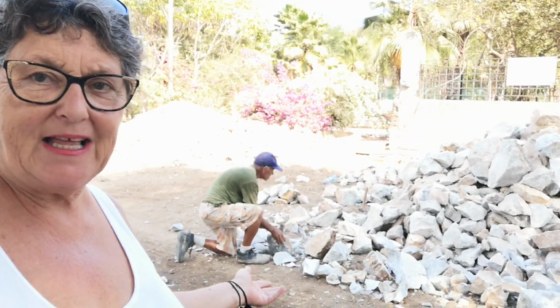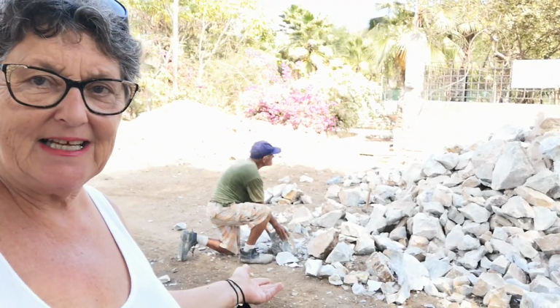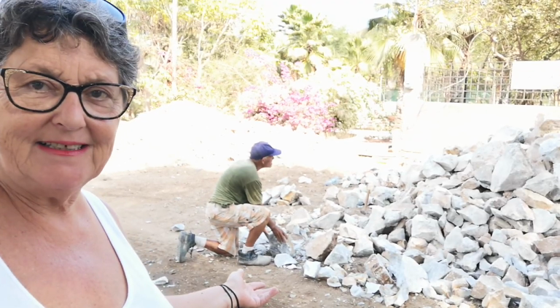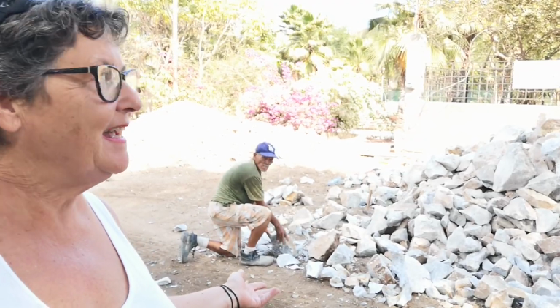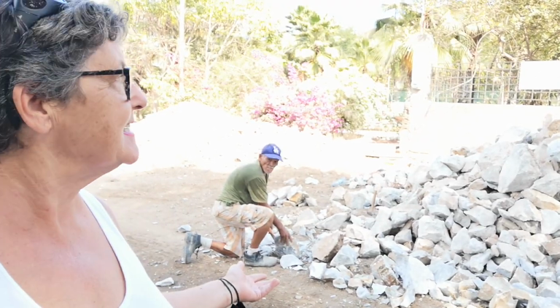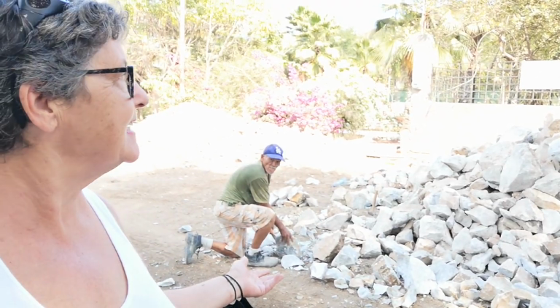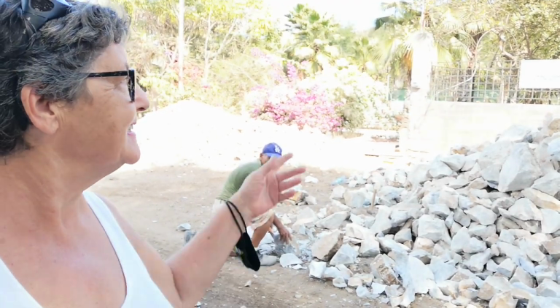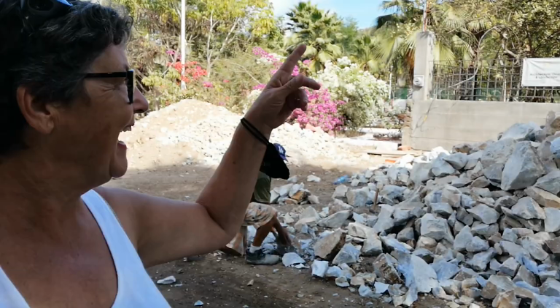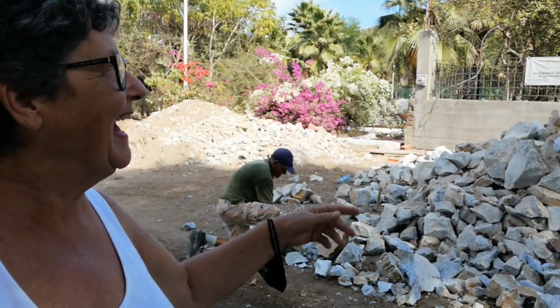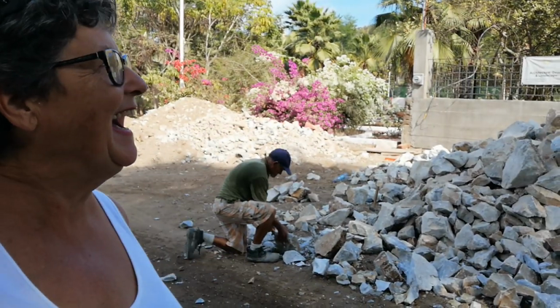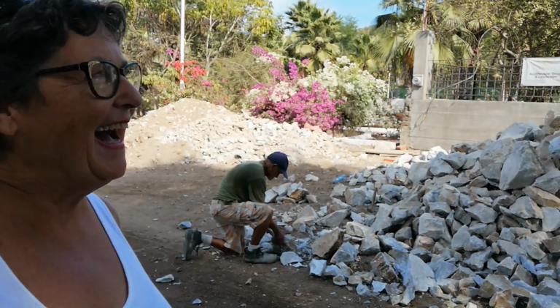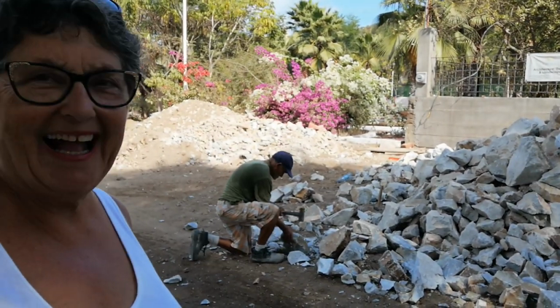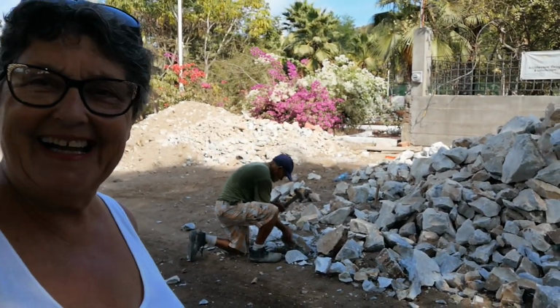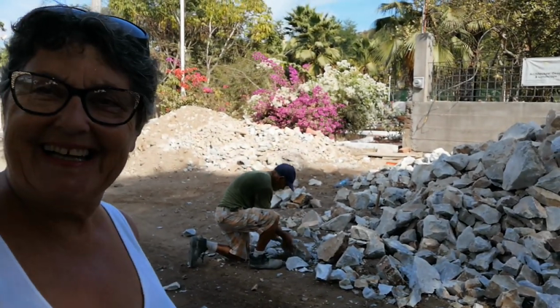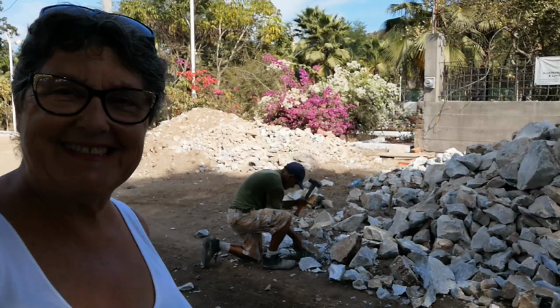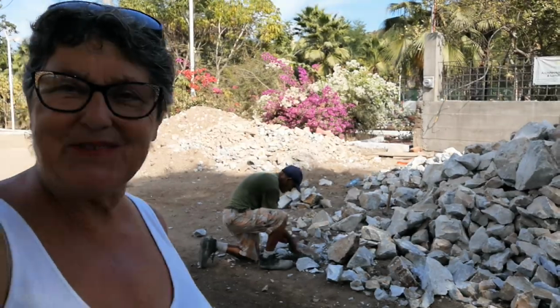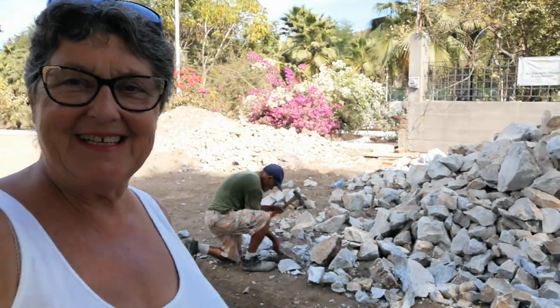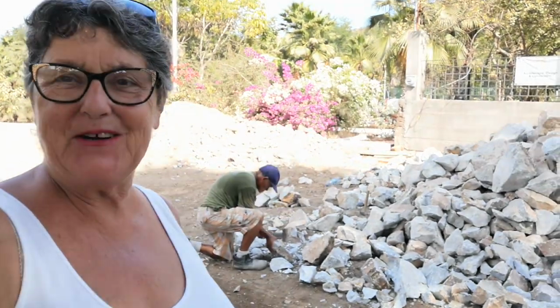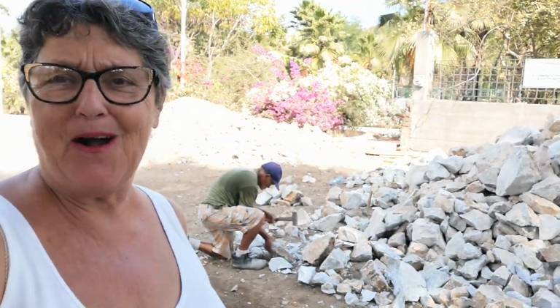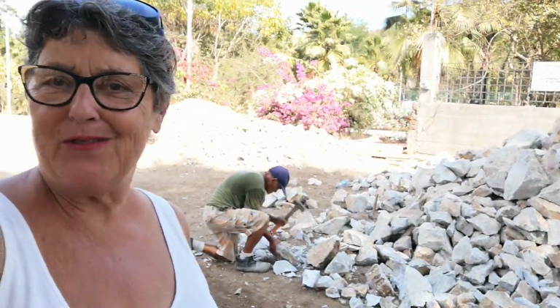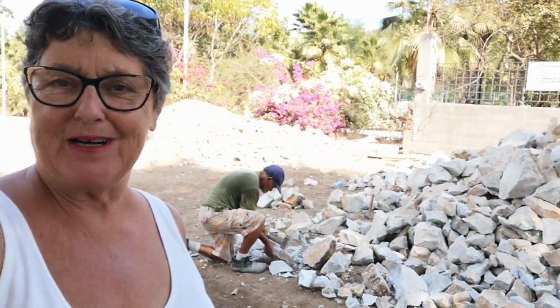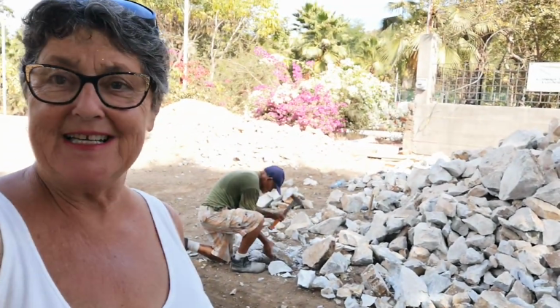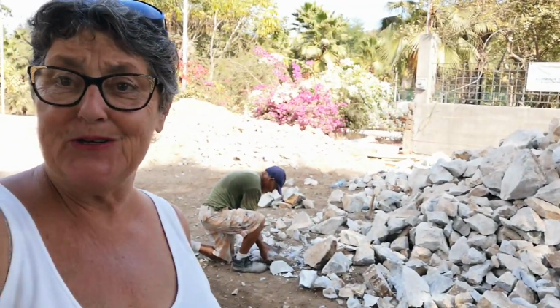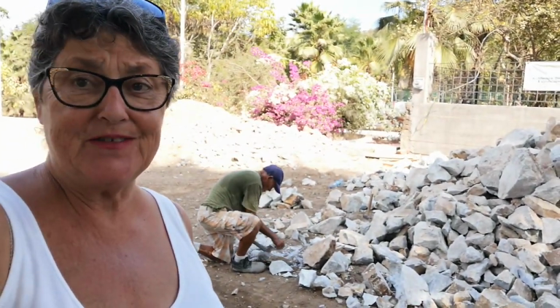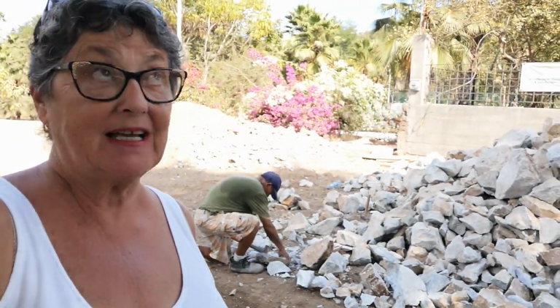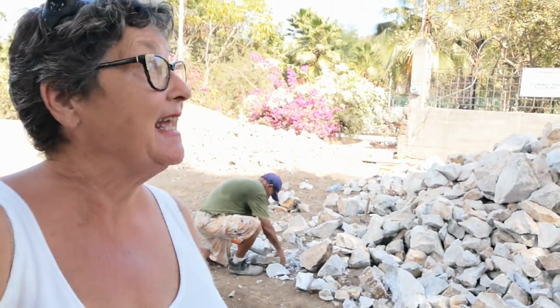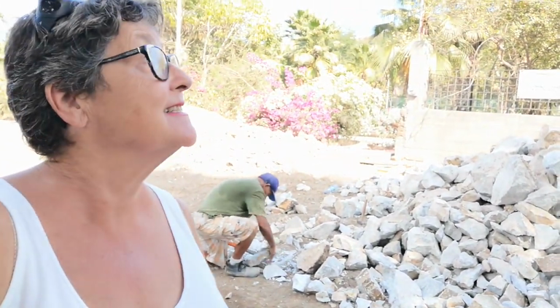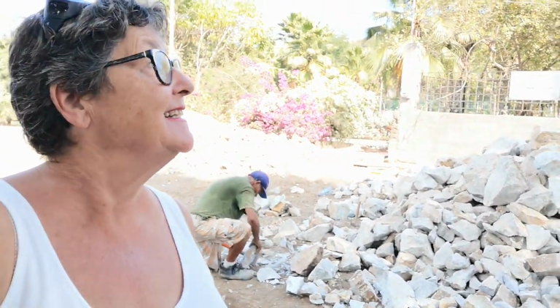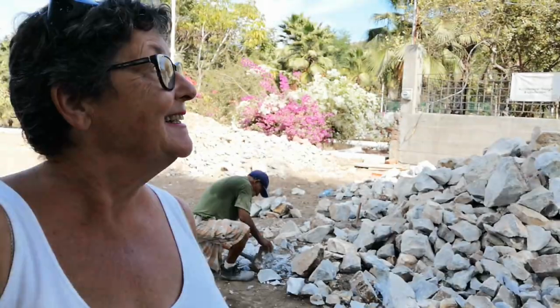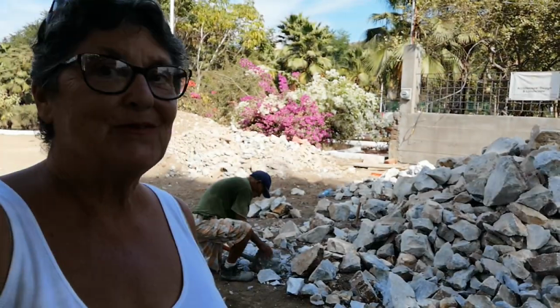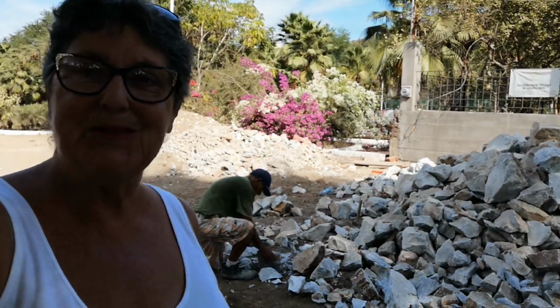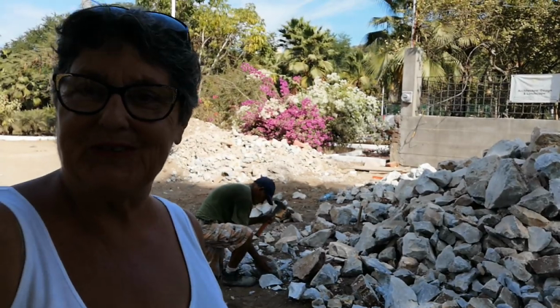All hand done. Everything is hand done. It's really incredible how hard they work here. He's been doing this for like days. Yeah, it's really beautiful.